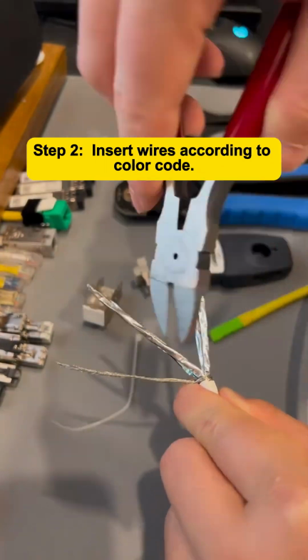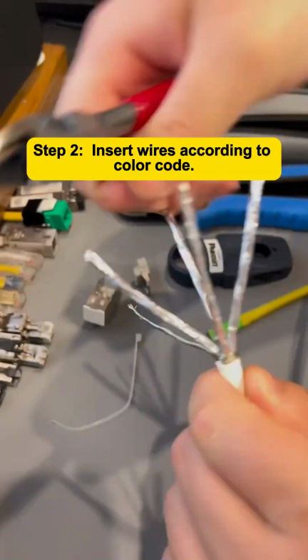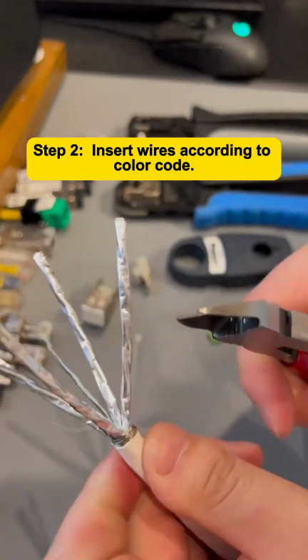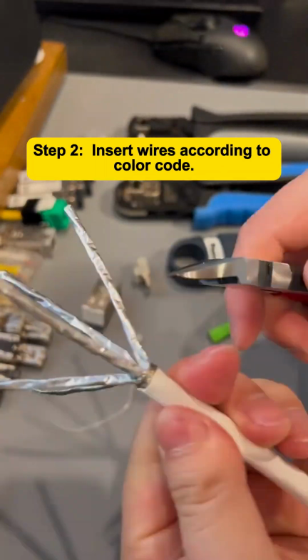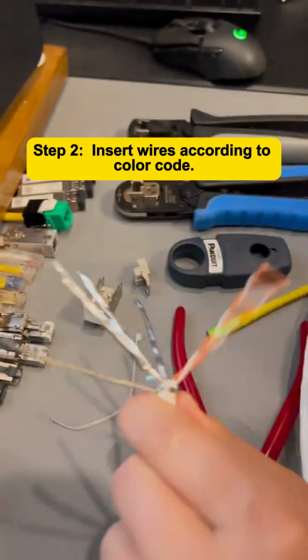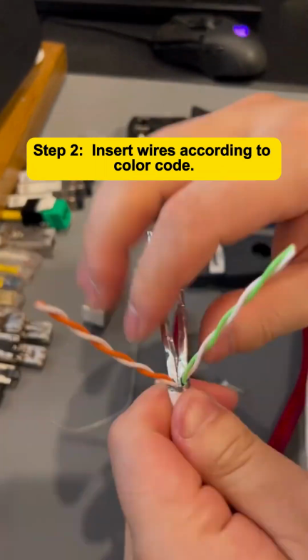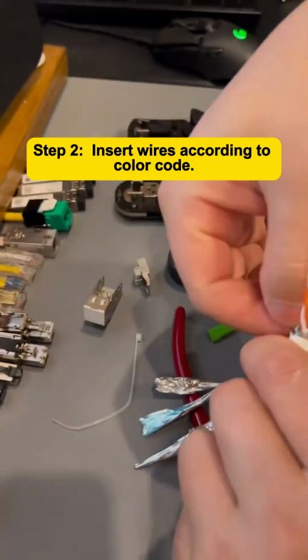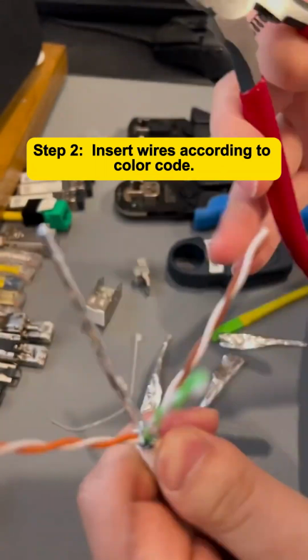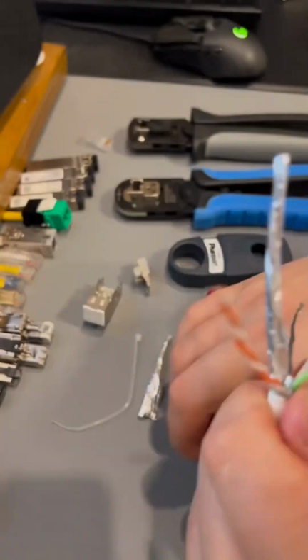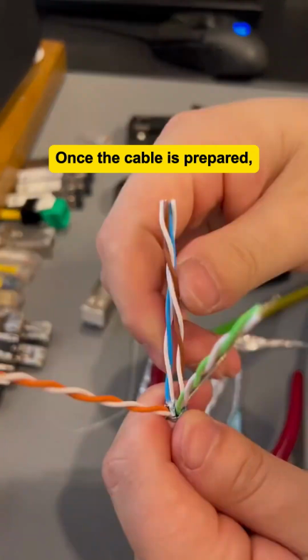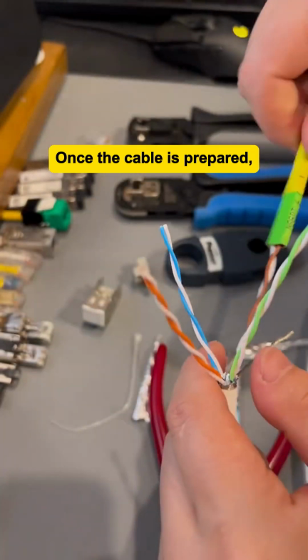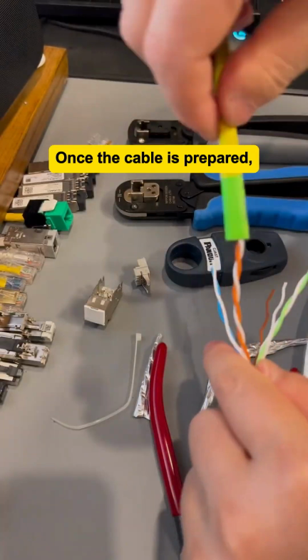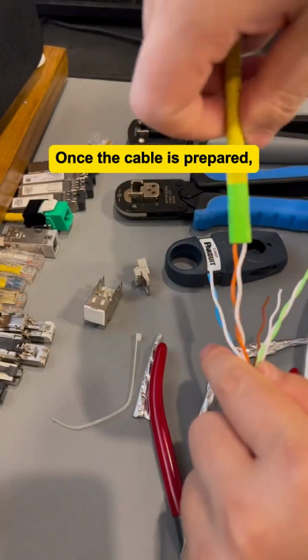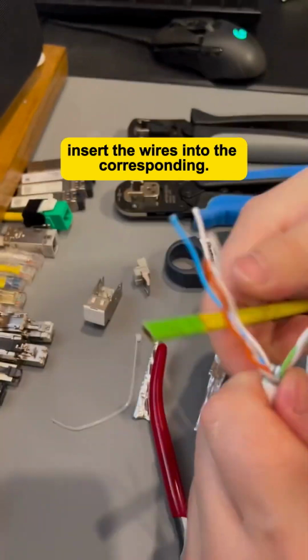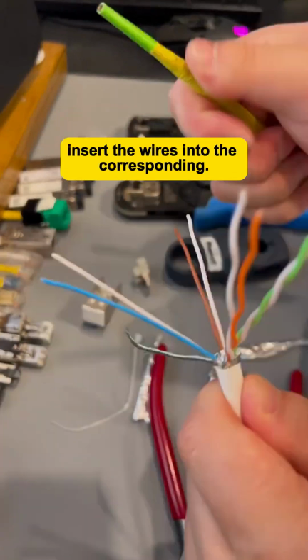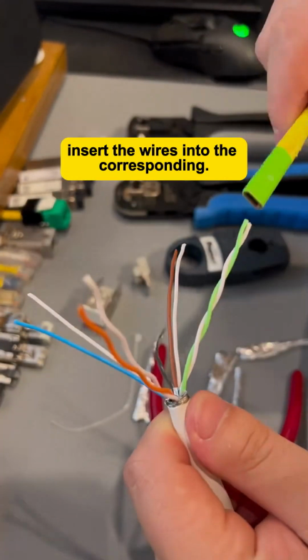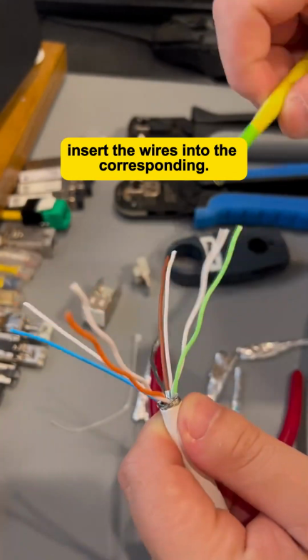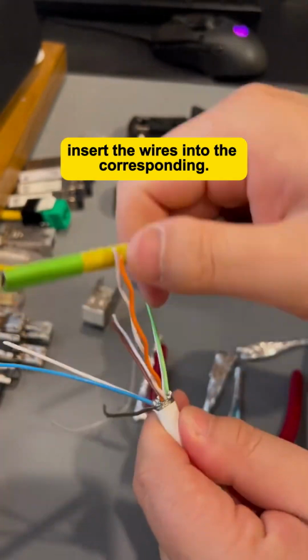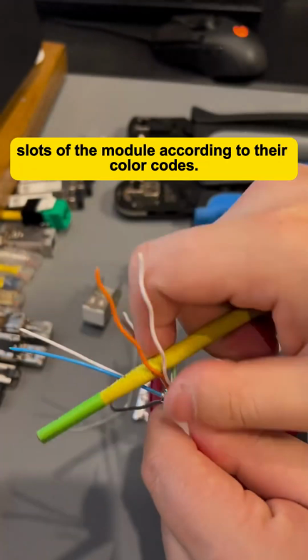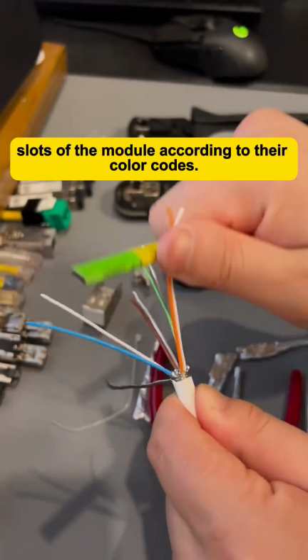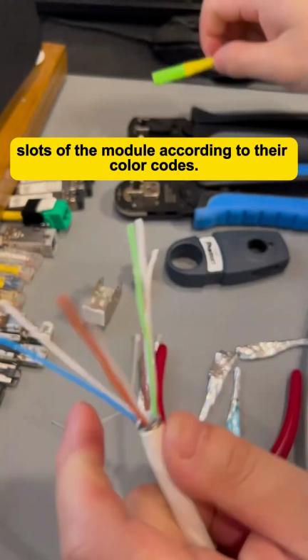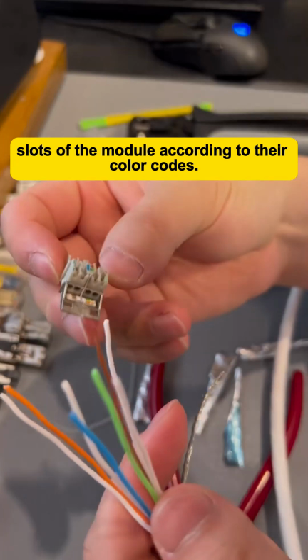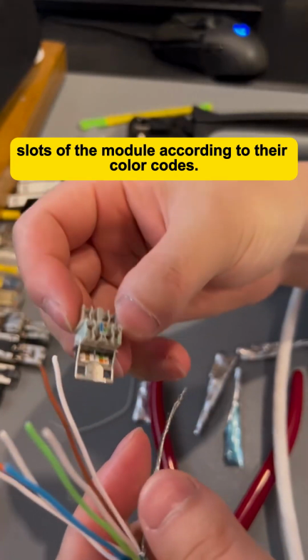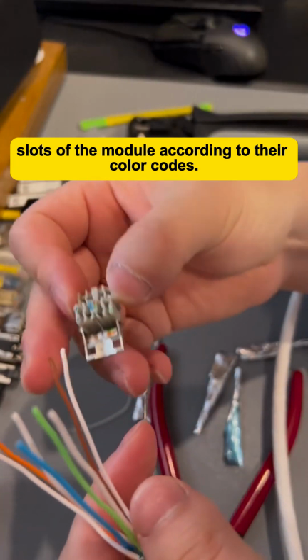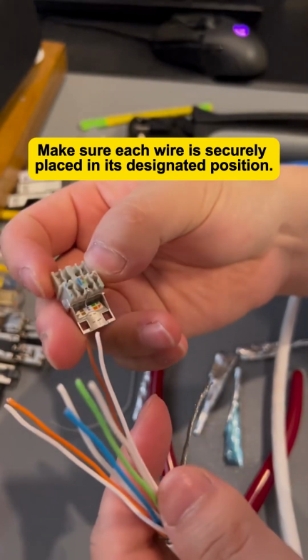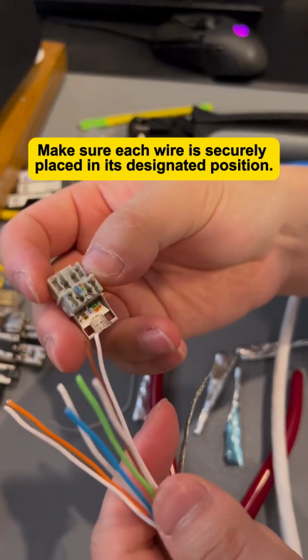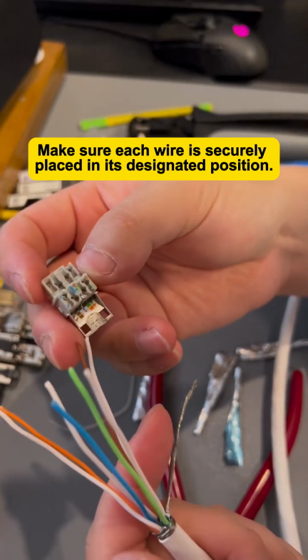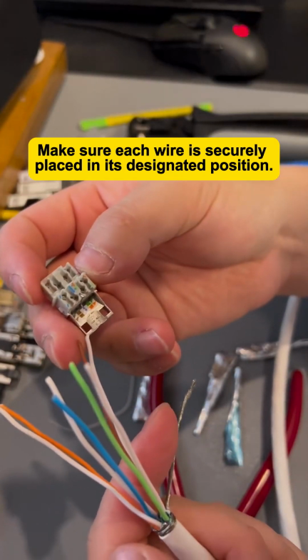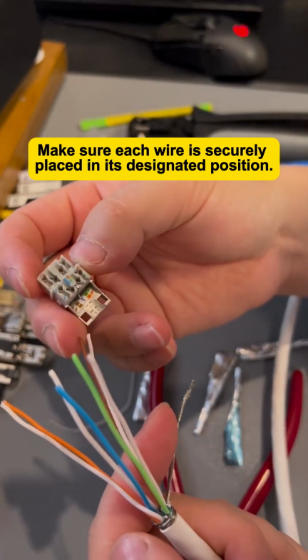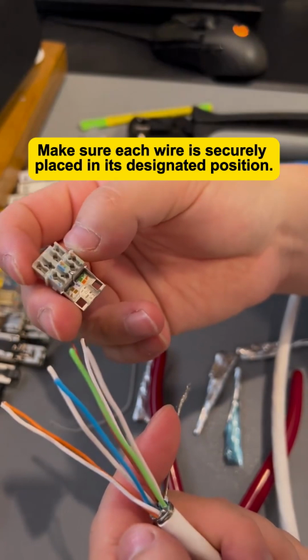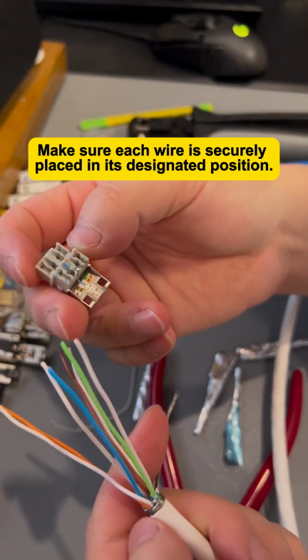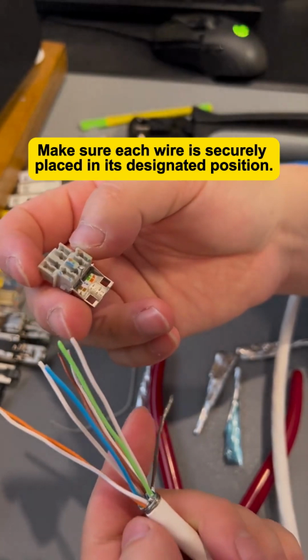Step 2: Insert Wires According to Color Code. Once the cable is prepared, insert the wires into the corresponding slots of the module according to their color codes. Make sure each wire is securely placed in its designated position.